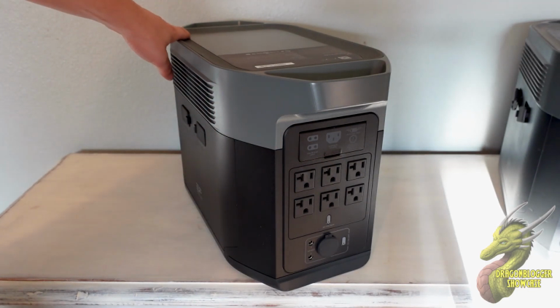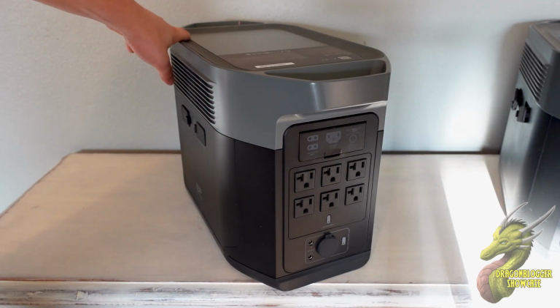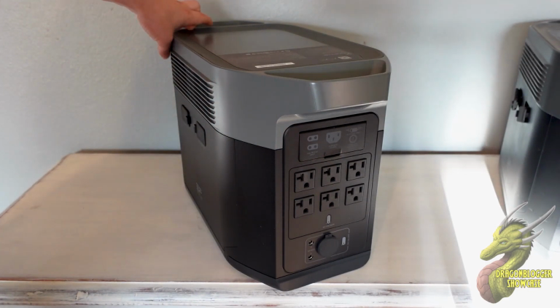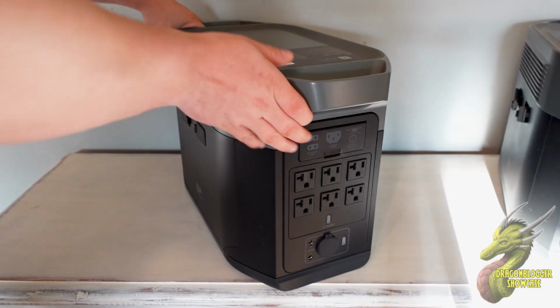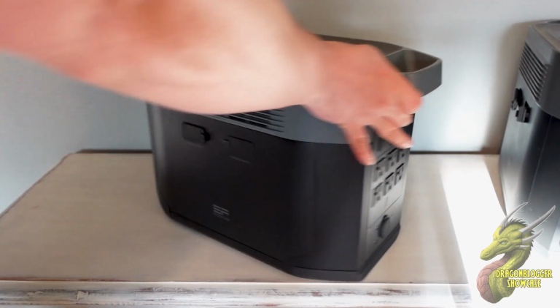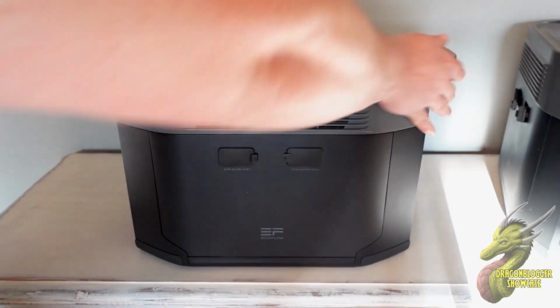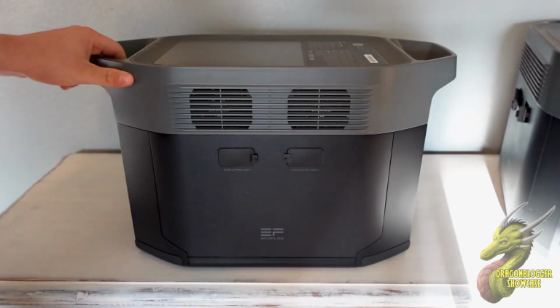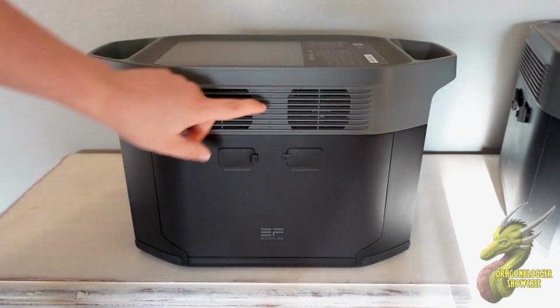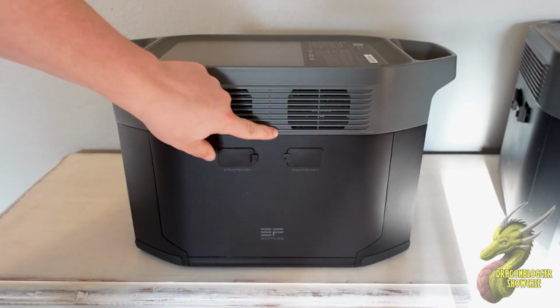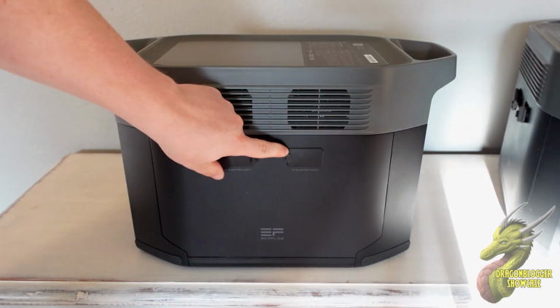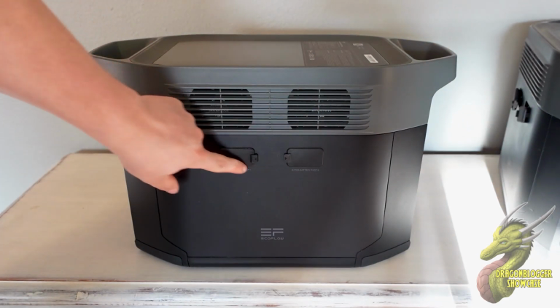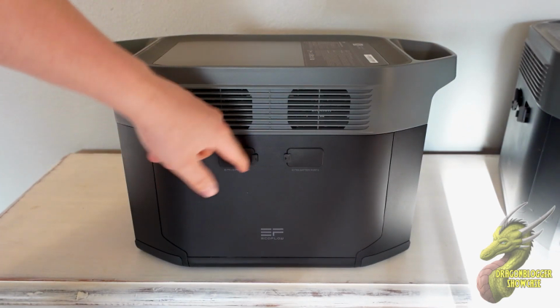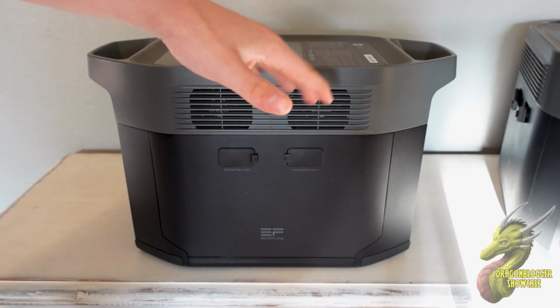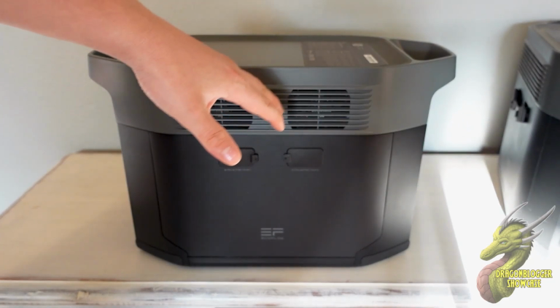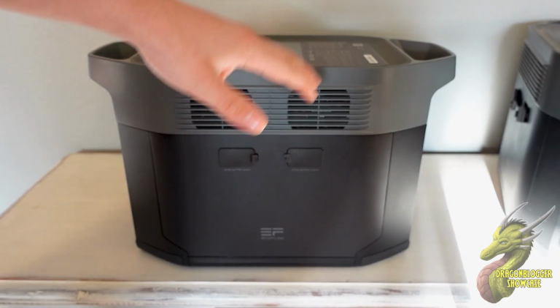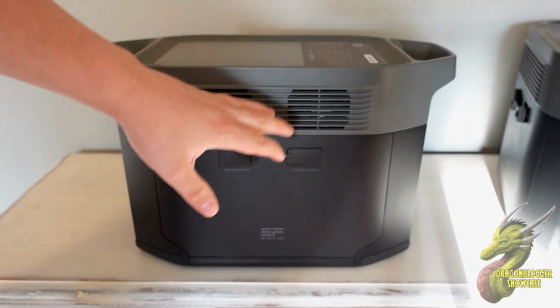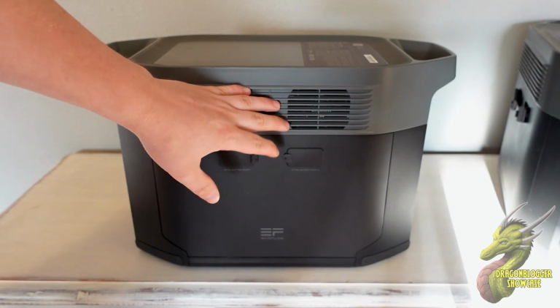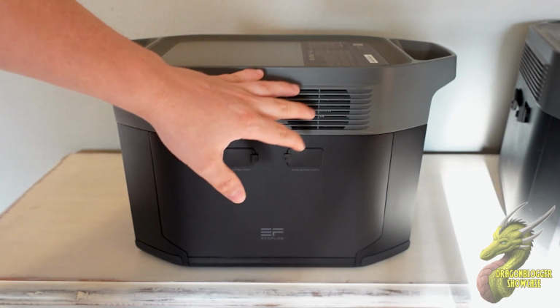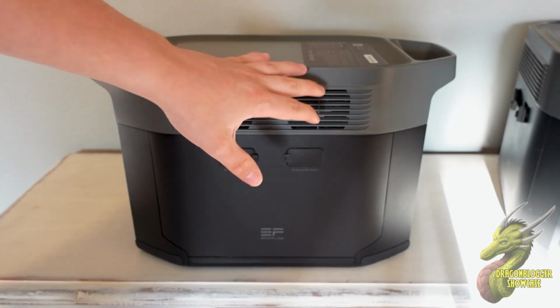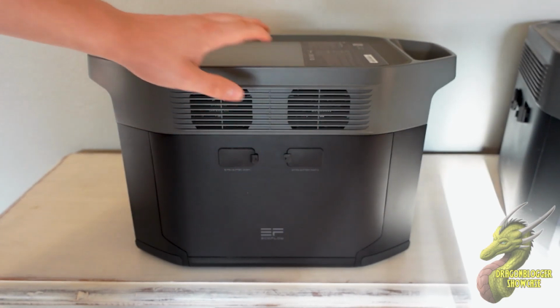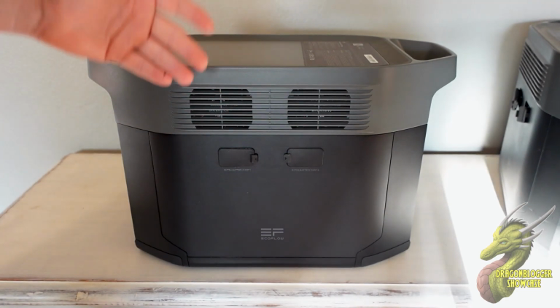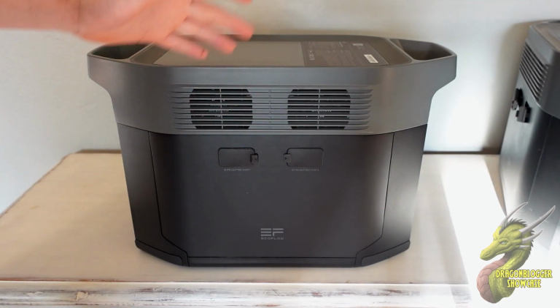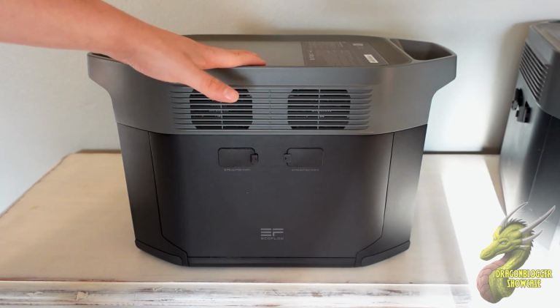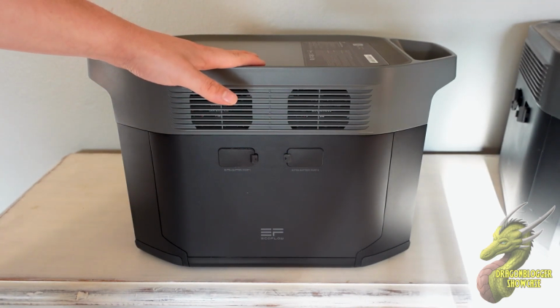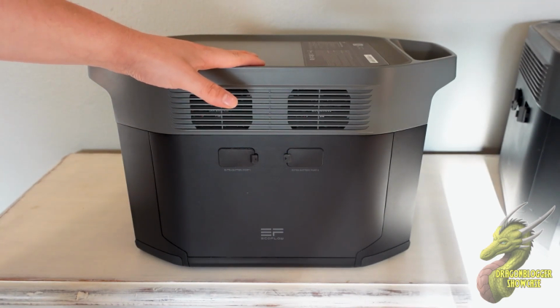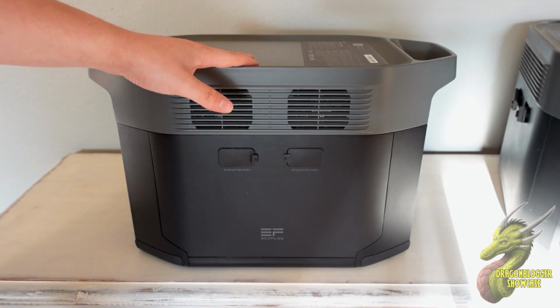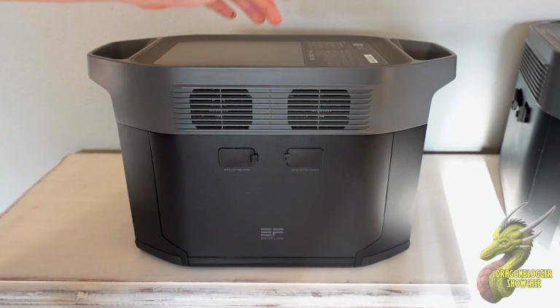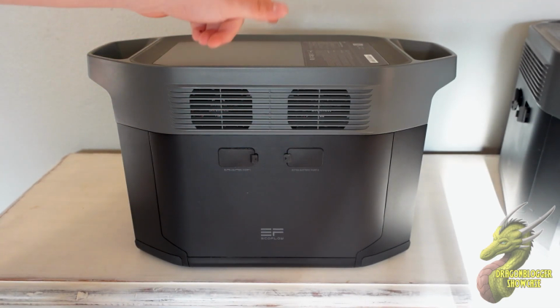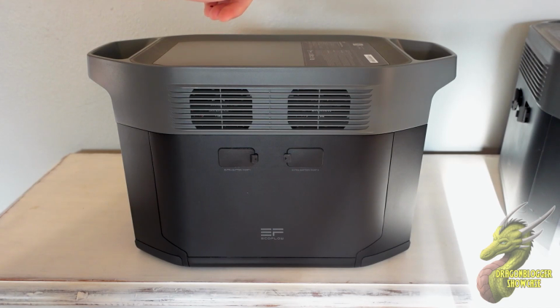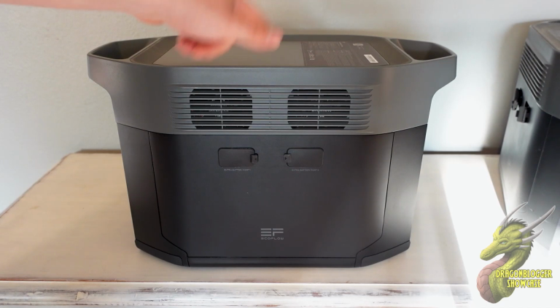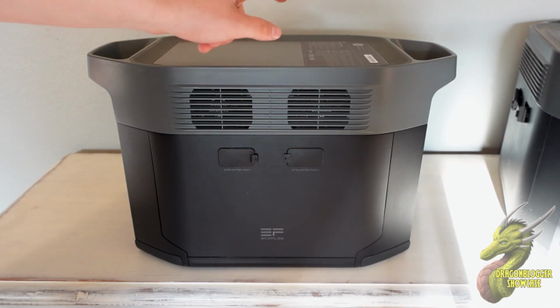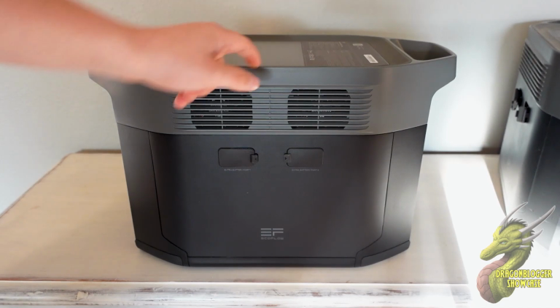Over here on the side, we are able to expand this twice, all the way up to well over 6,000 watt hours. So if you're looking for a power station that's going to get the job done, the Delta Max 2 is going to be it.